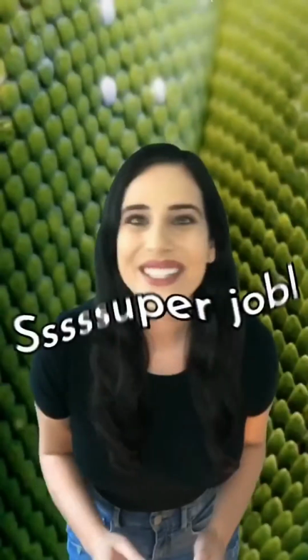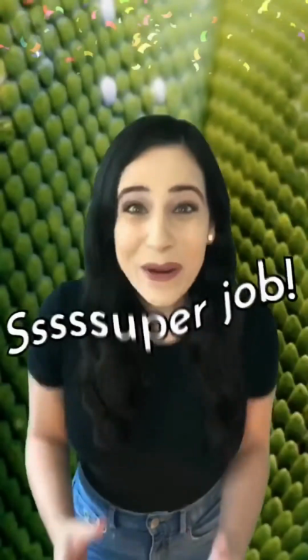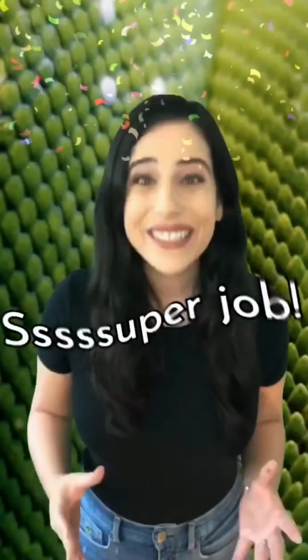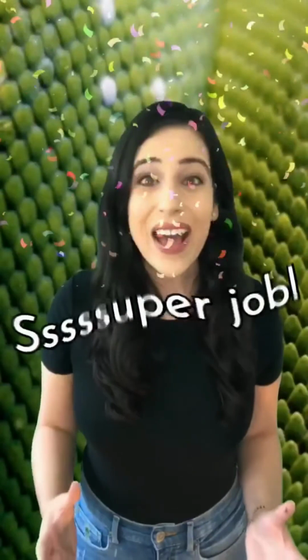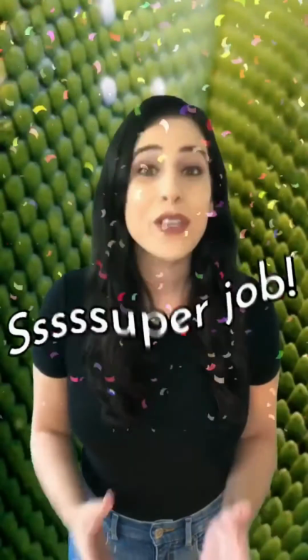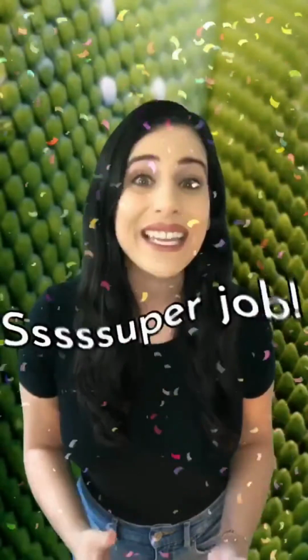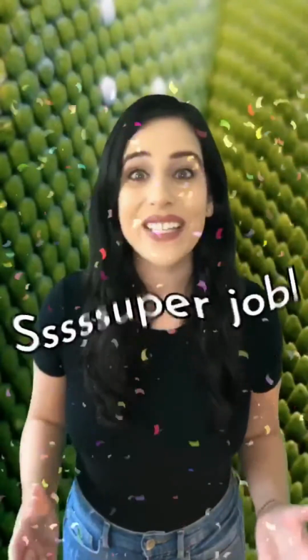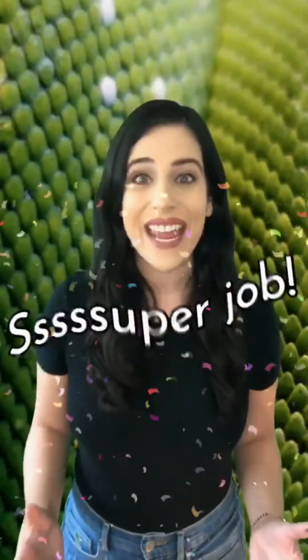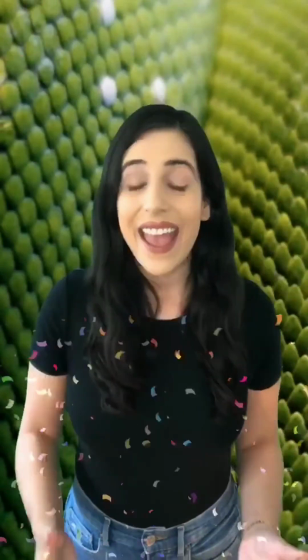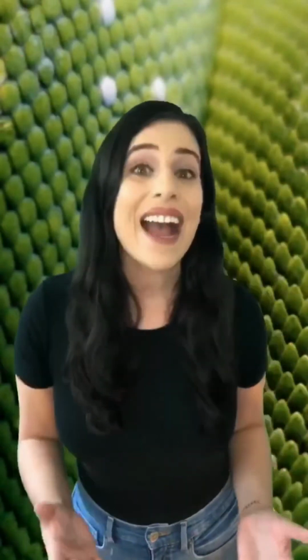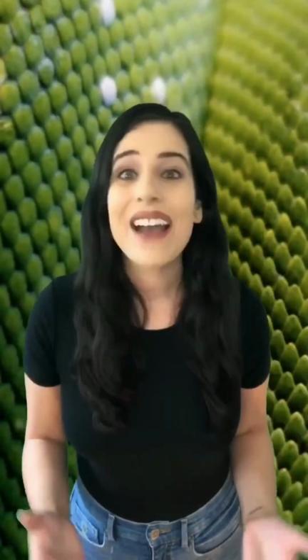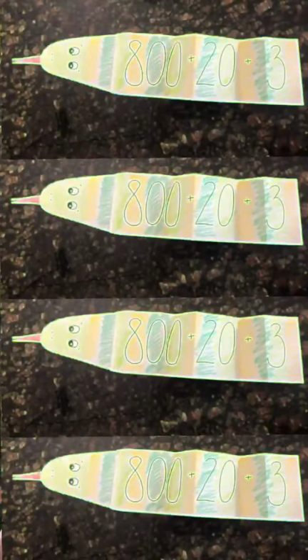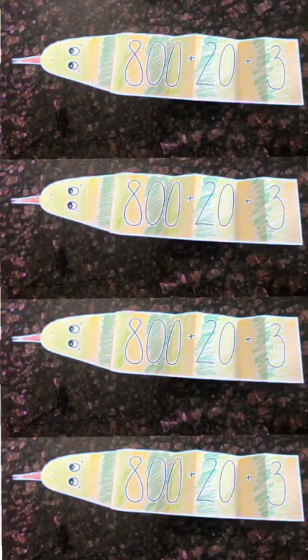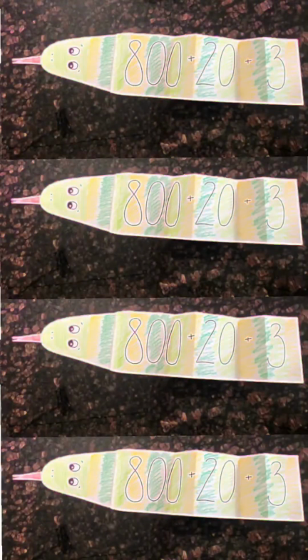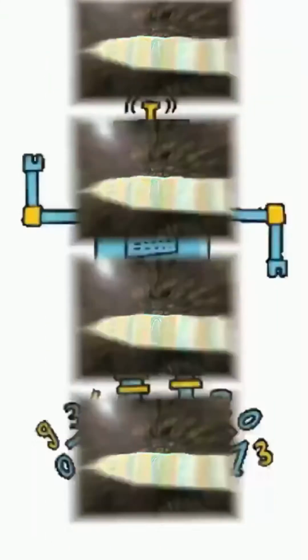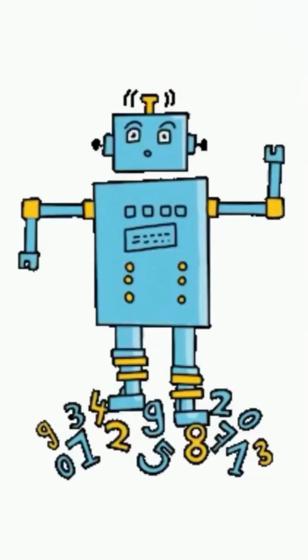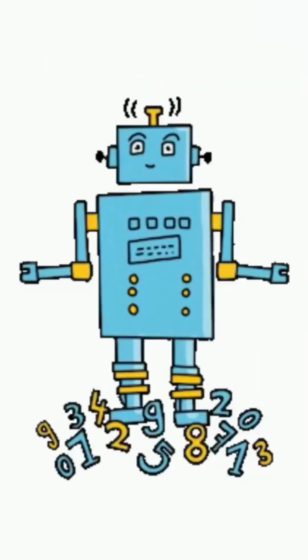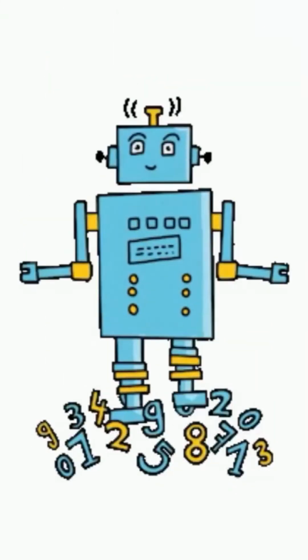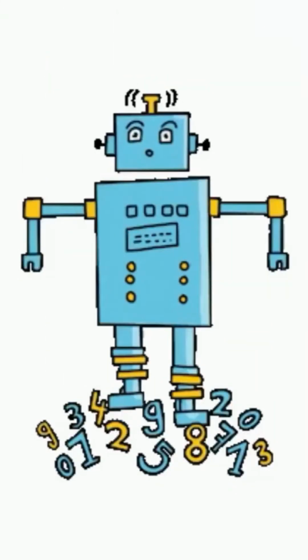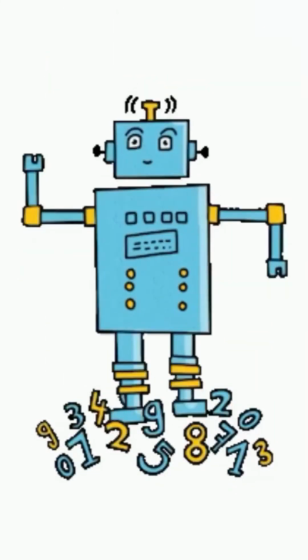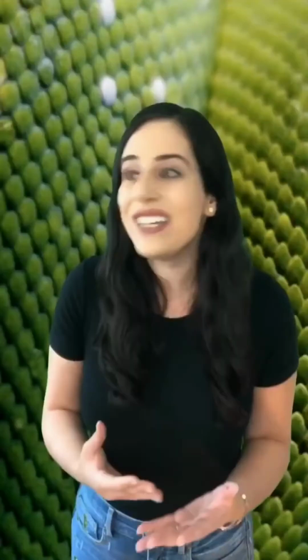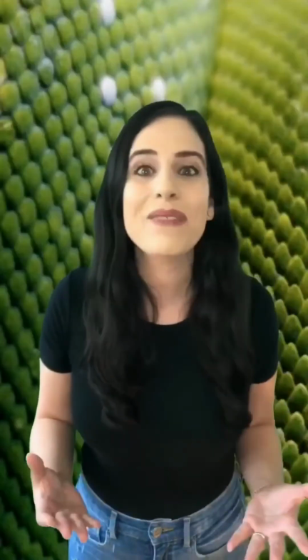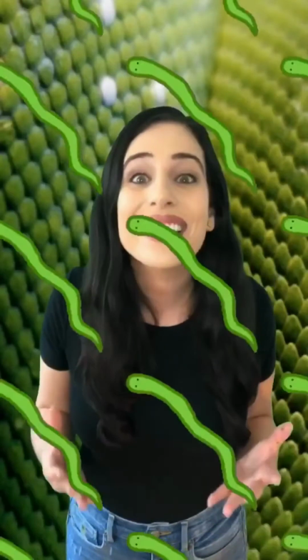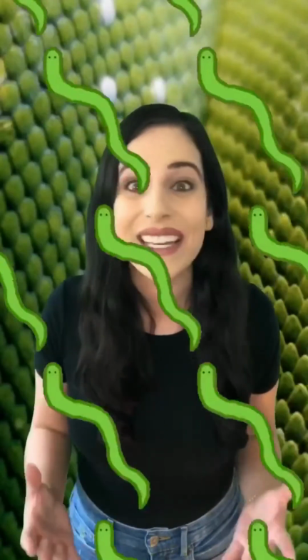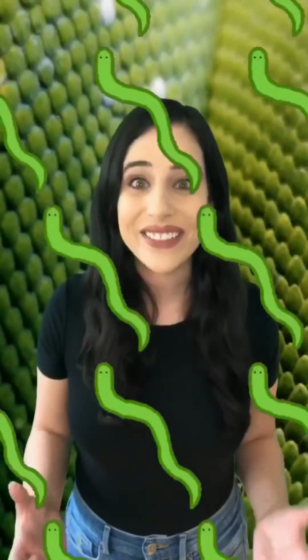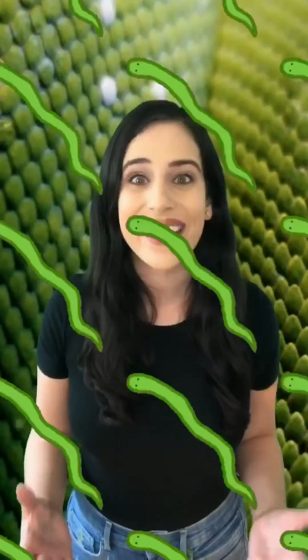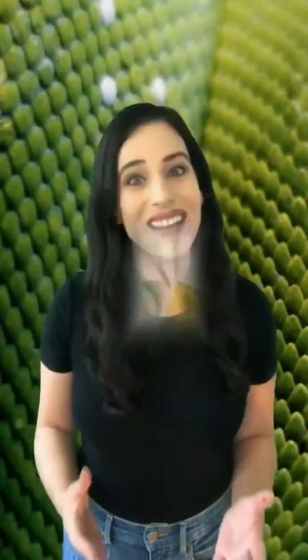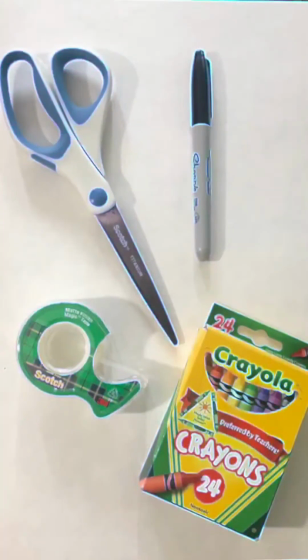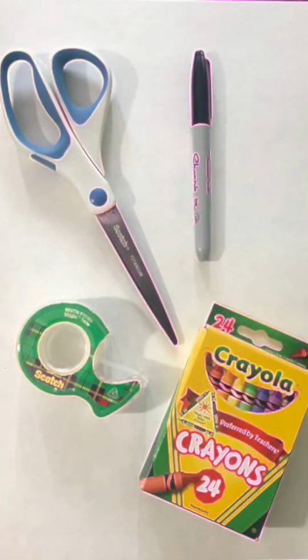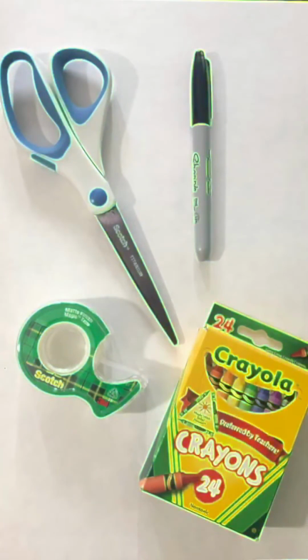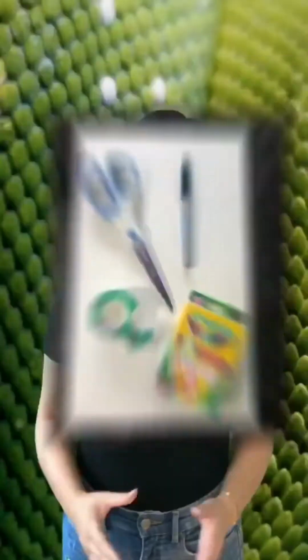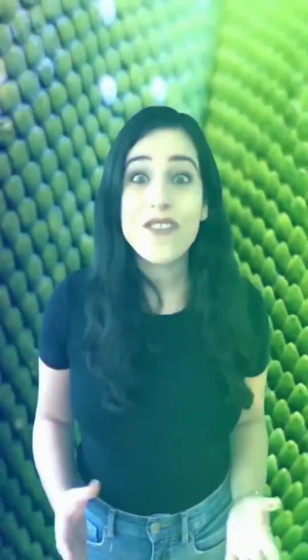Super job with your place value snake! Now you have this fun math tool to play with, share with other people, and you can make as many as you'd like, as long as you have enough supplies. Have fun!